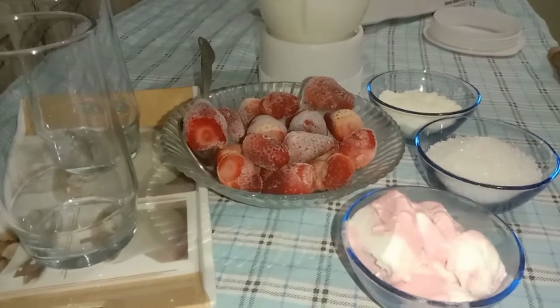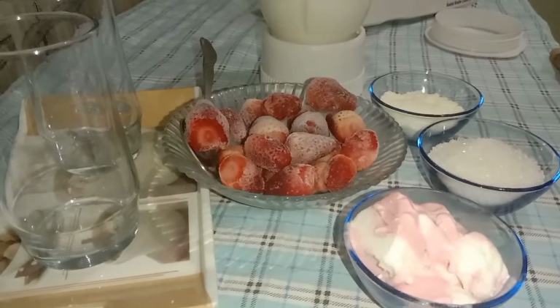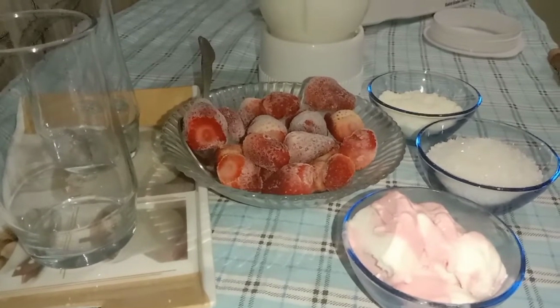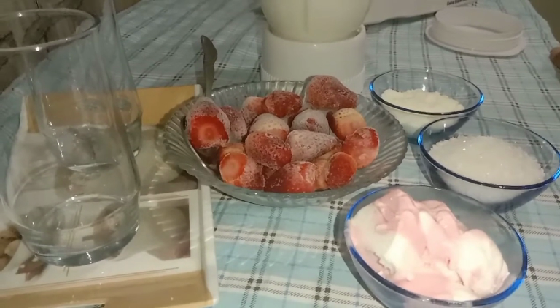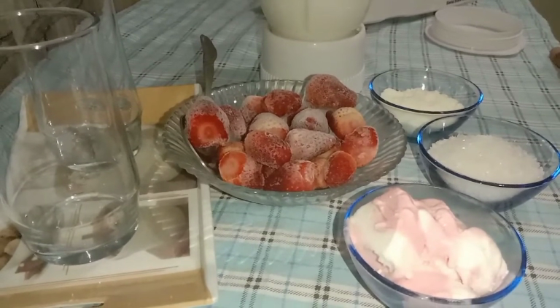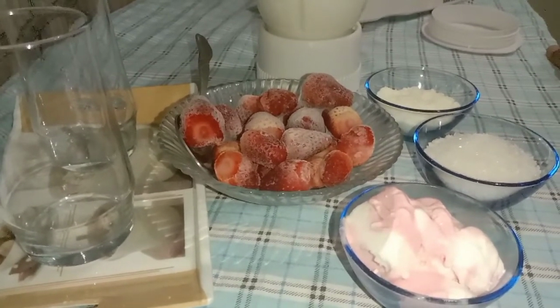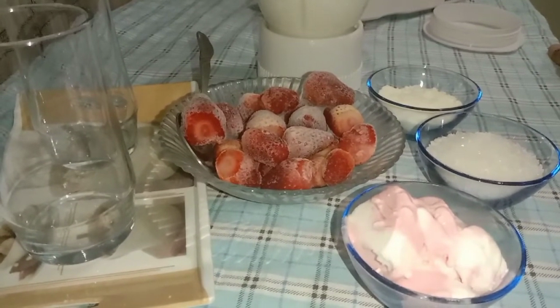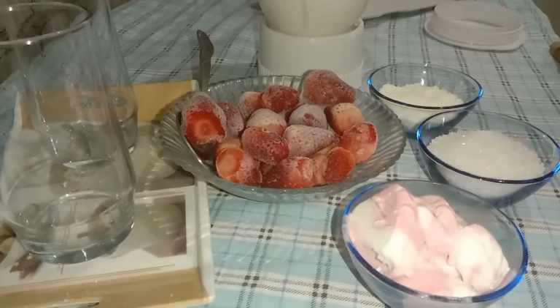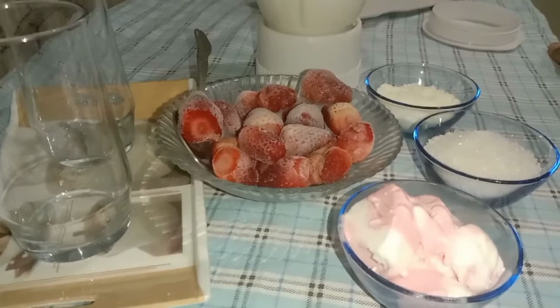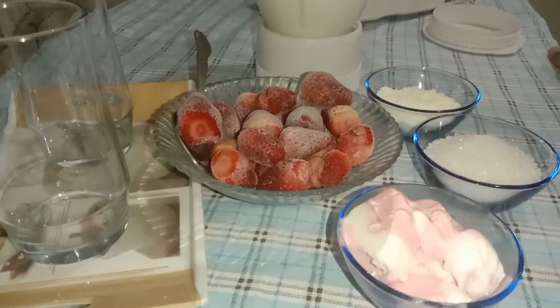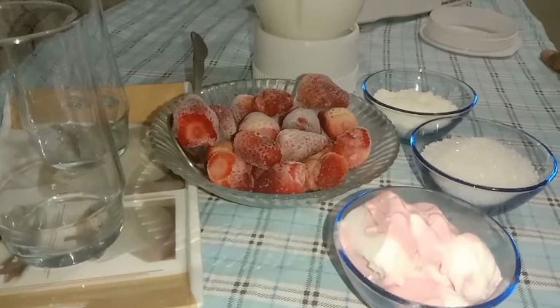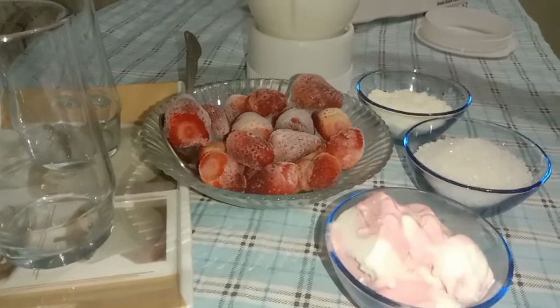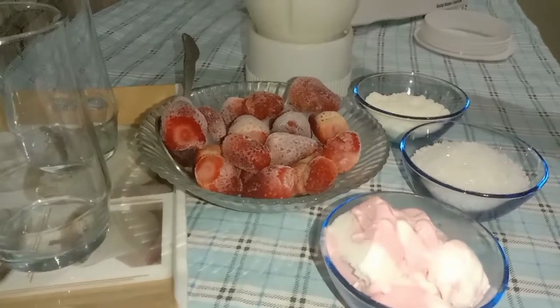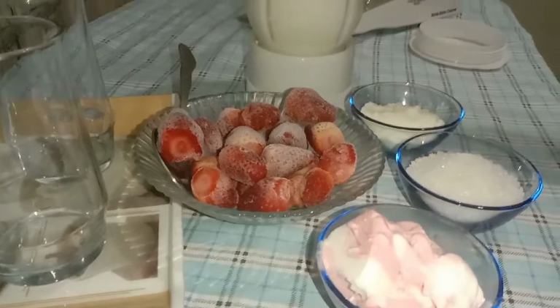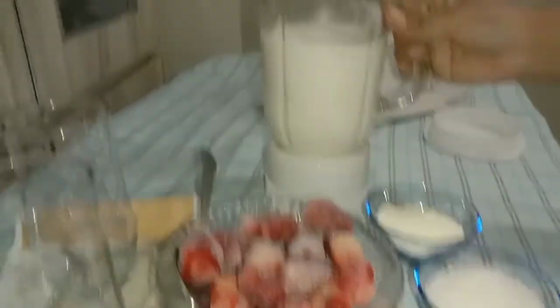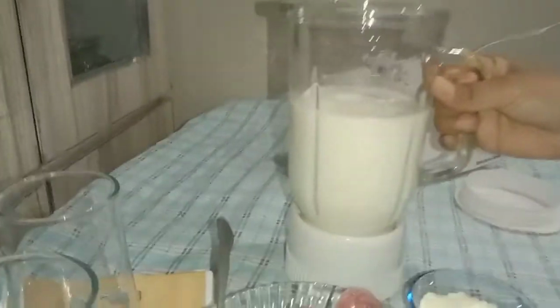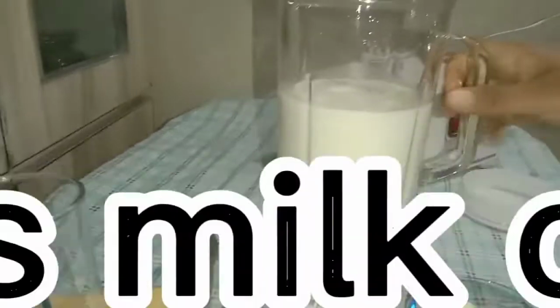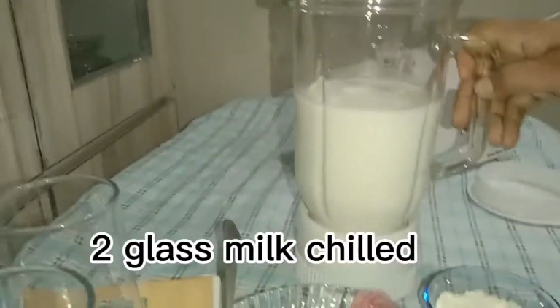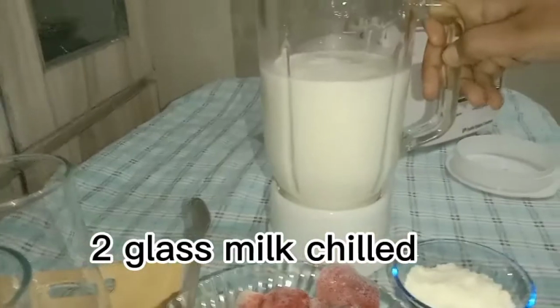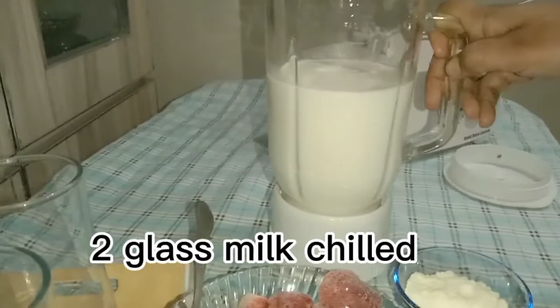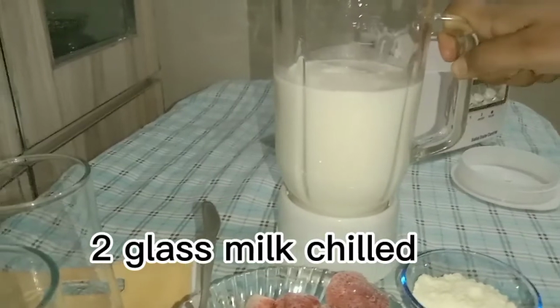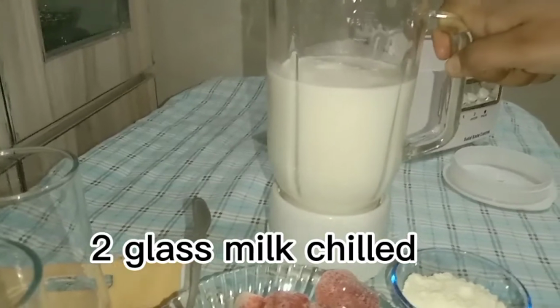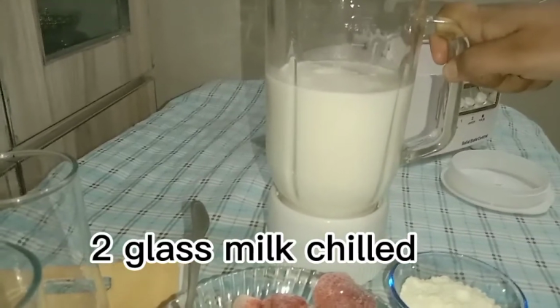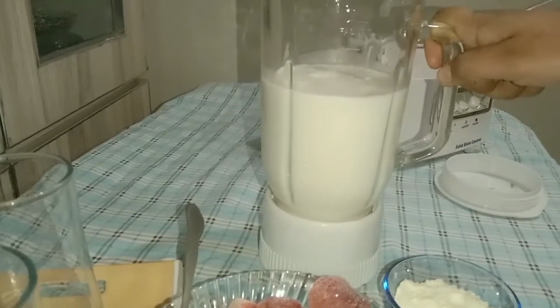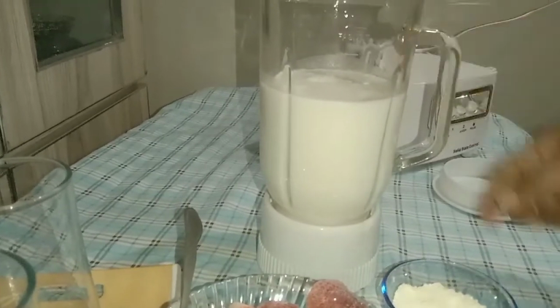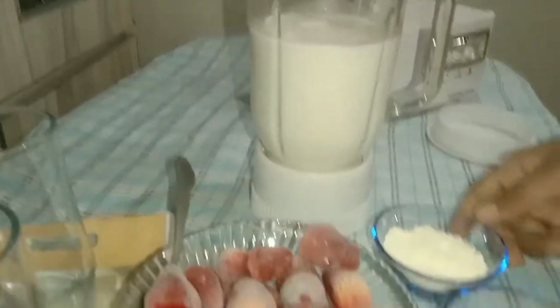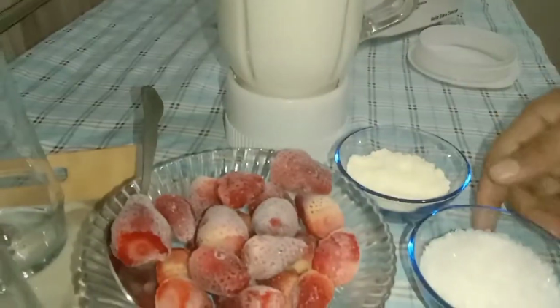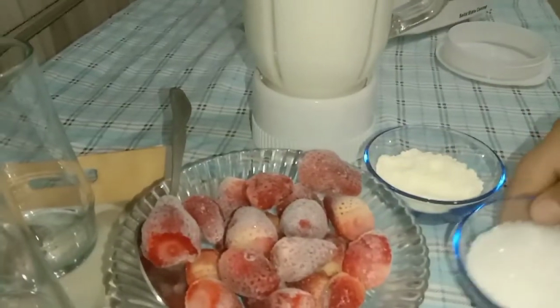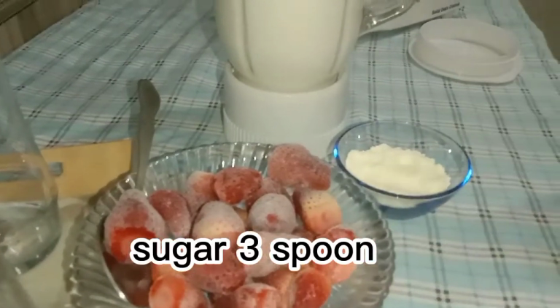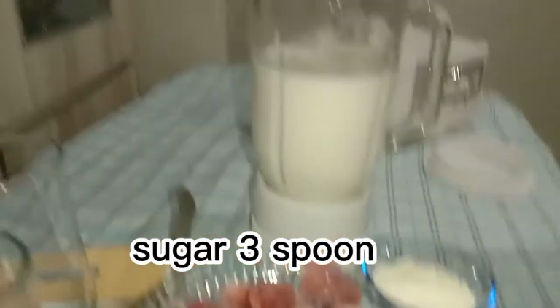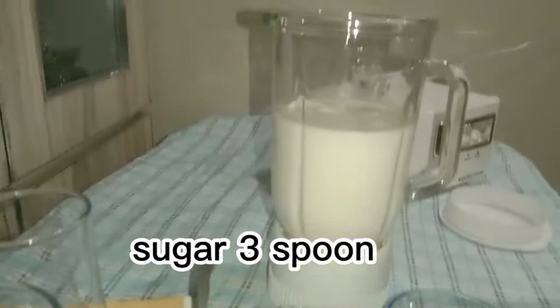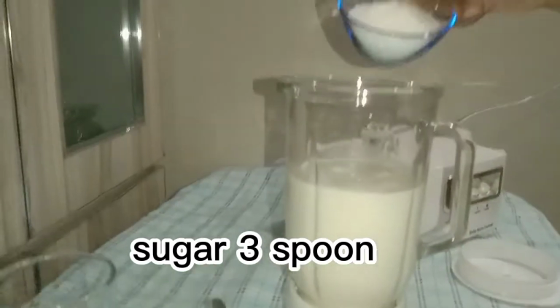We will make strawberry shakes and drinks. Here we have milk — I have made 2 glasses.